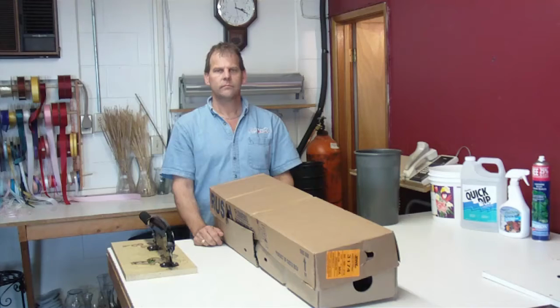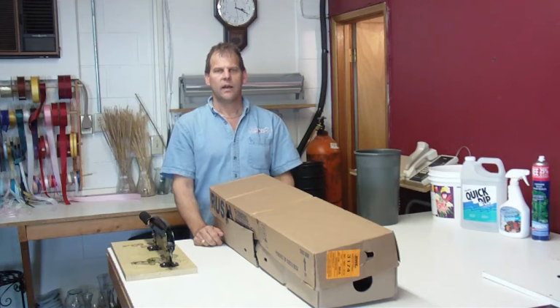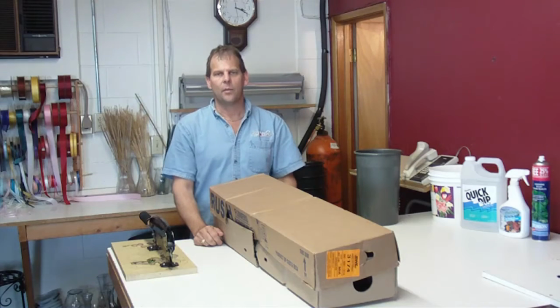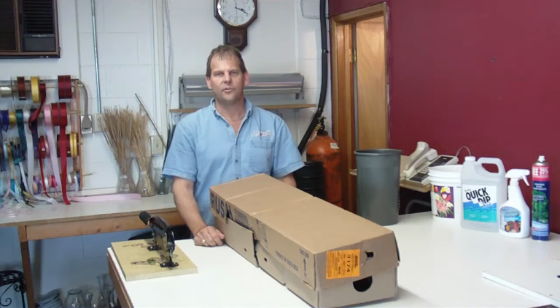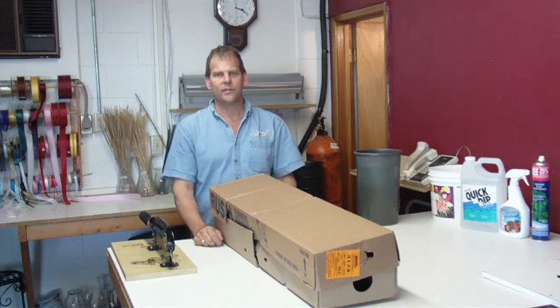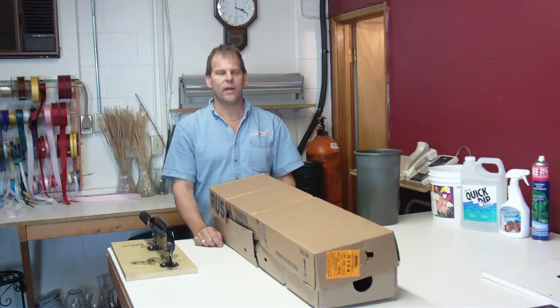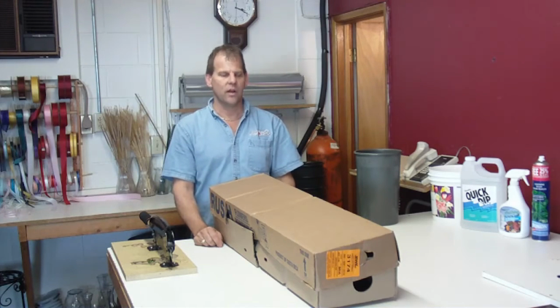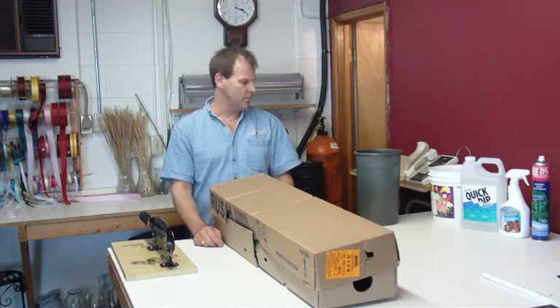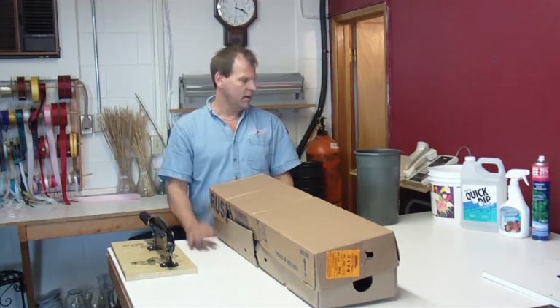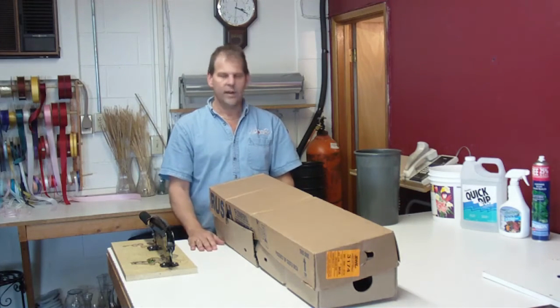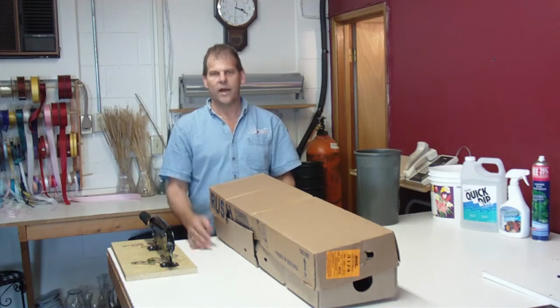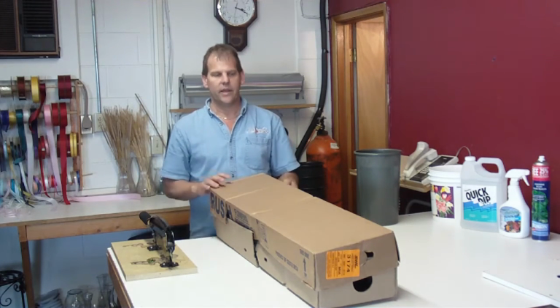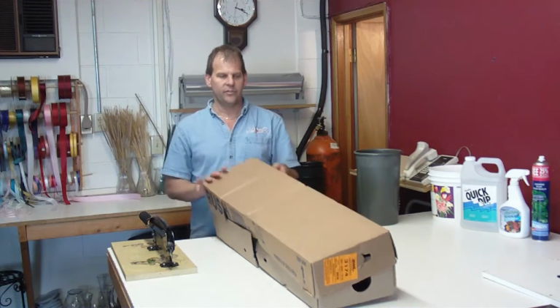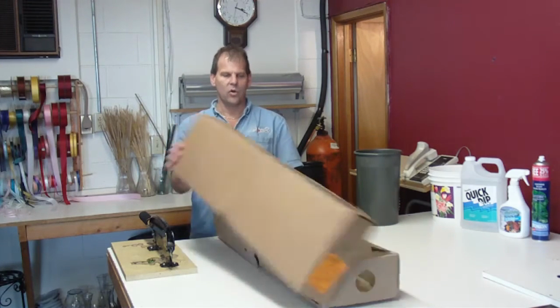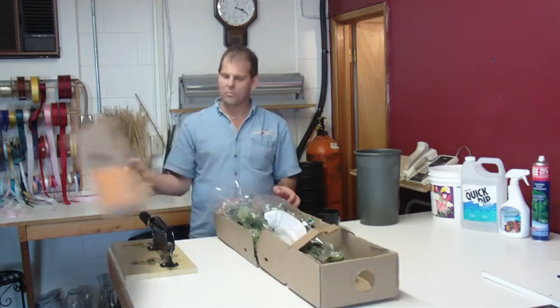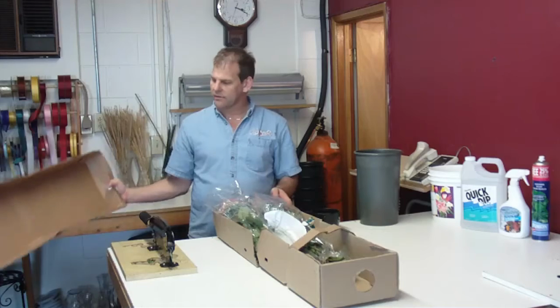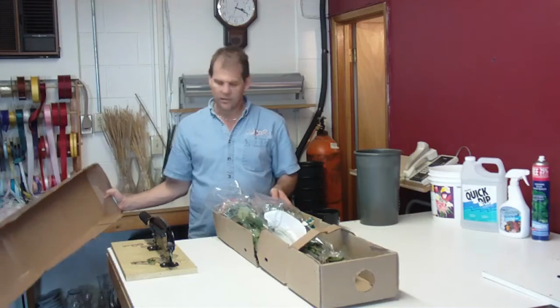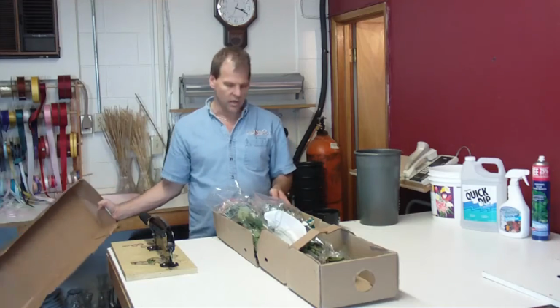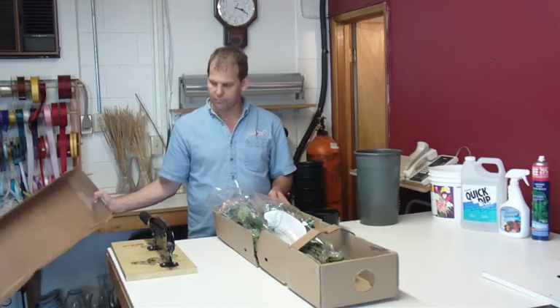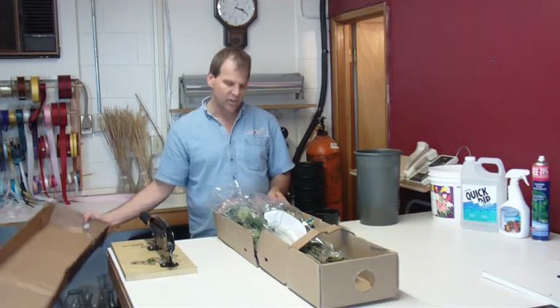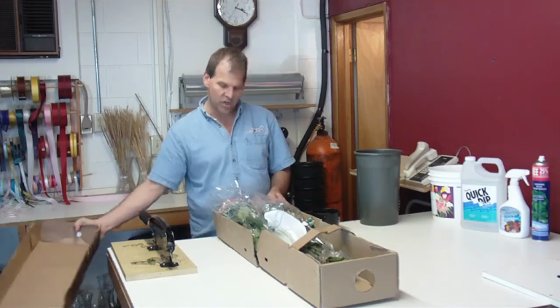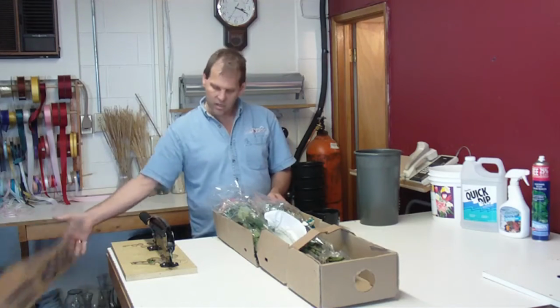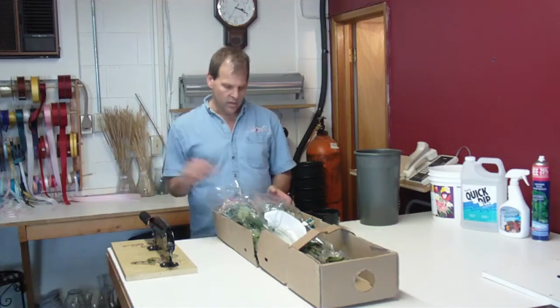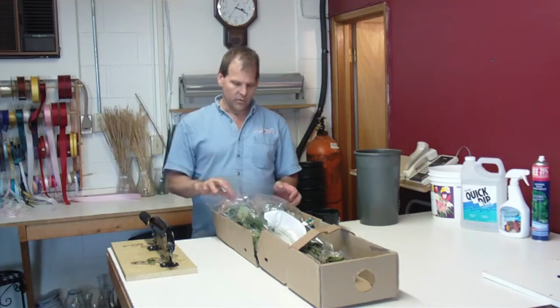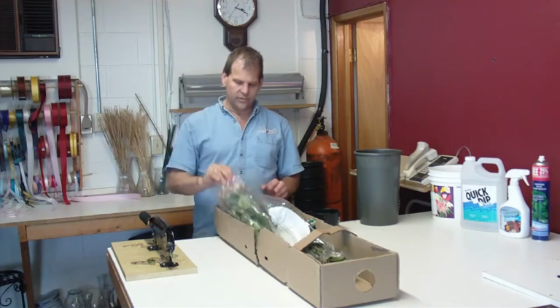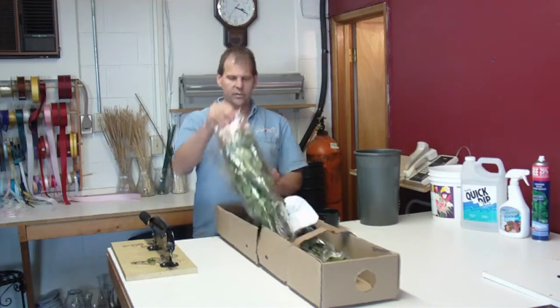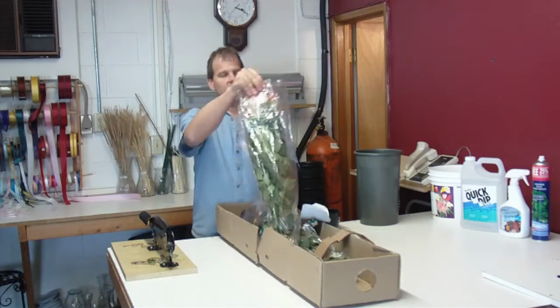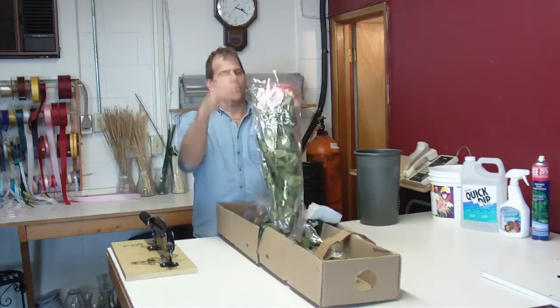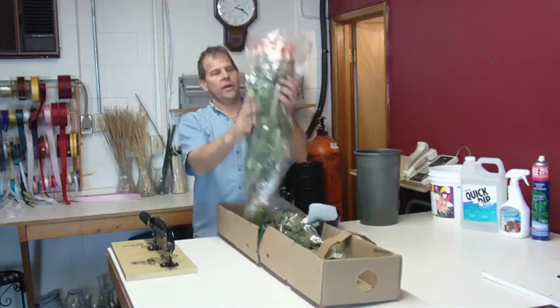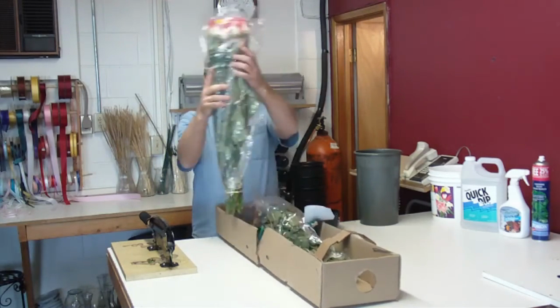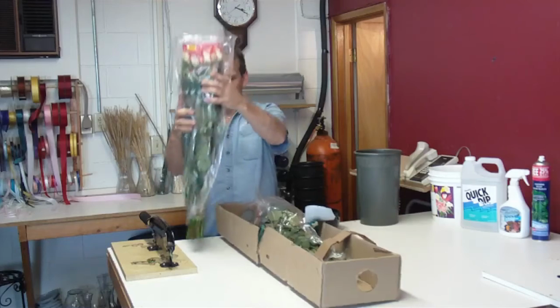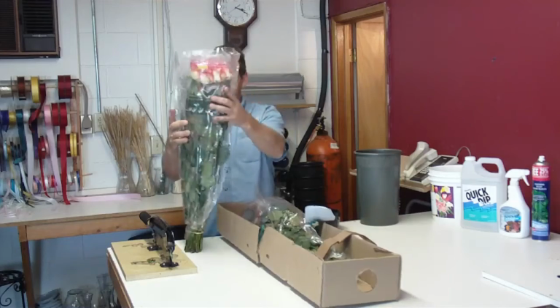Hi, it's Robert Aschie from LWFlowers.com. Today we got in a small quarter box of blush roses. These are Ecuadorian blush roses.